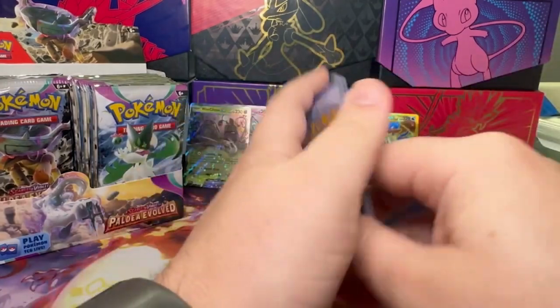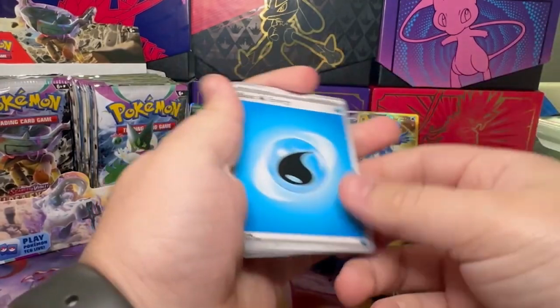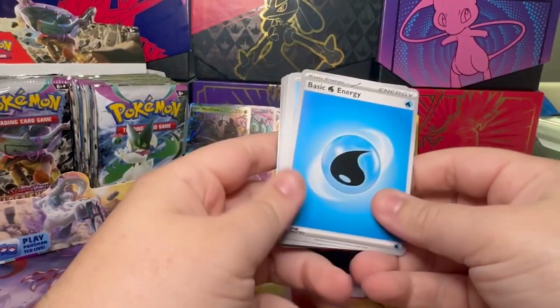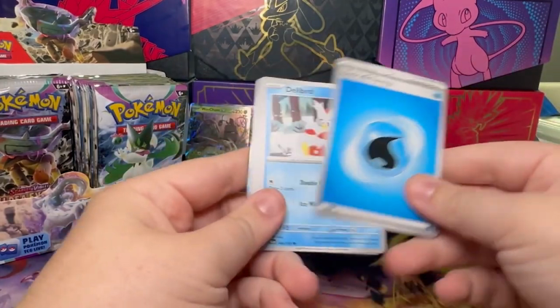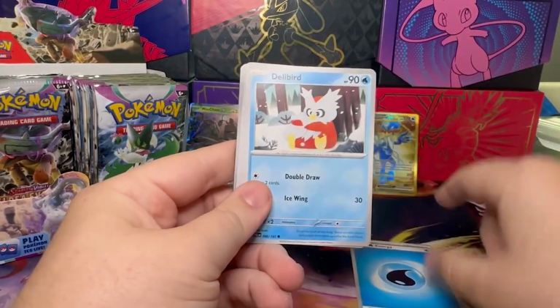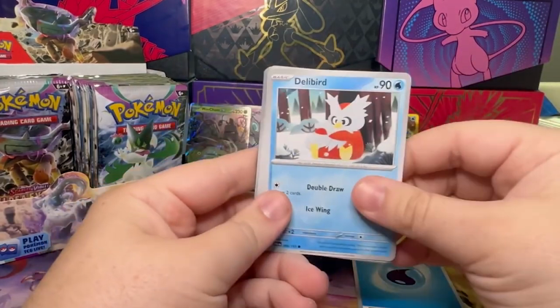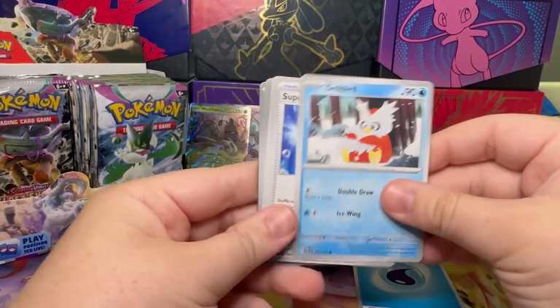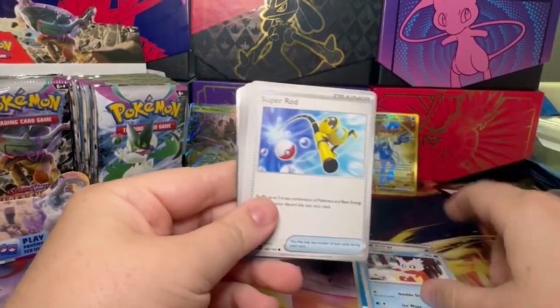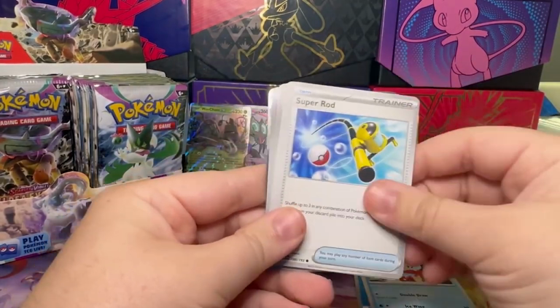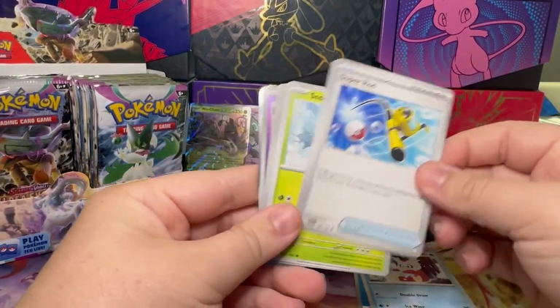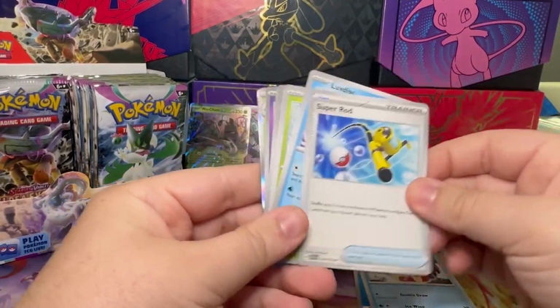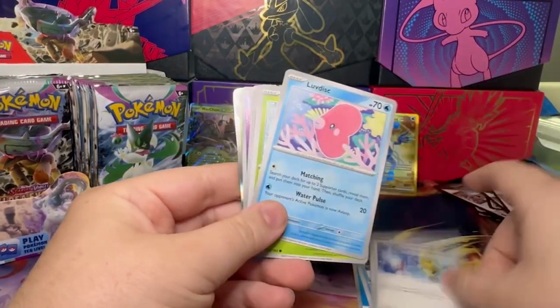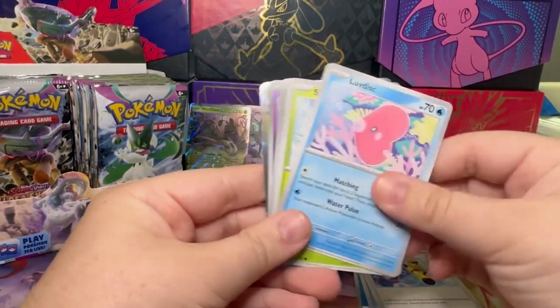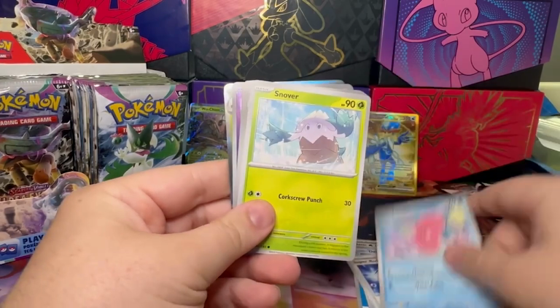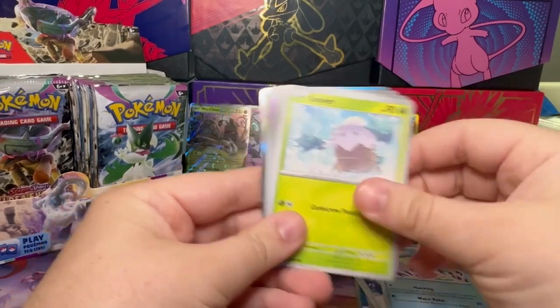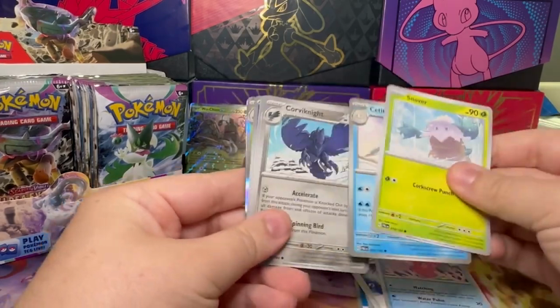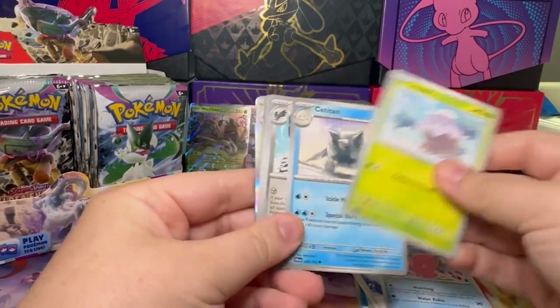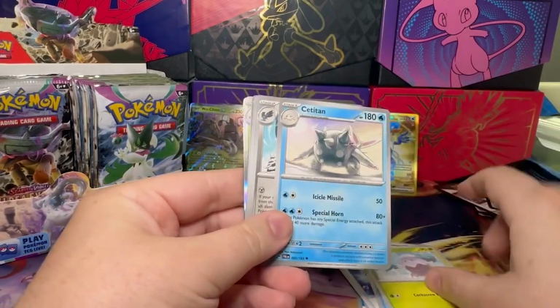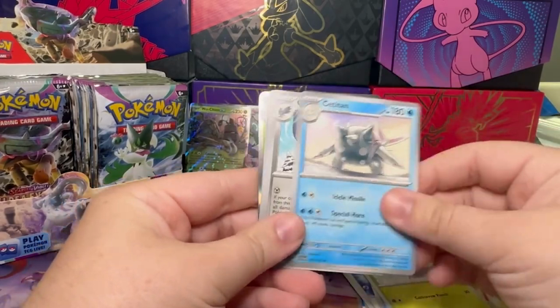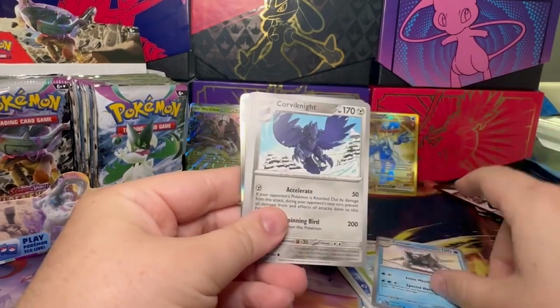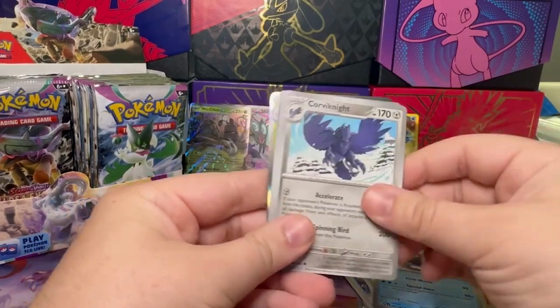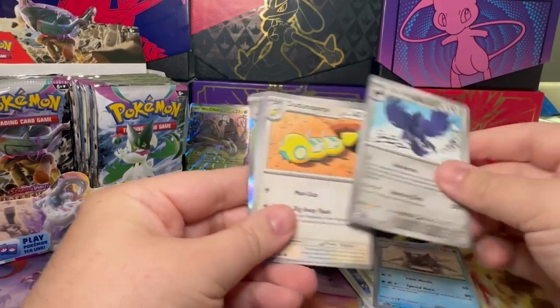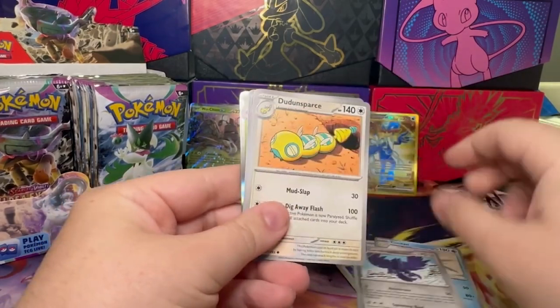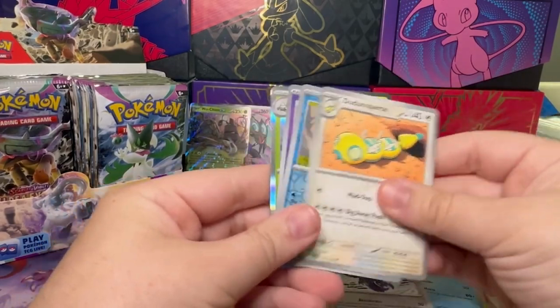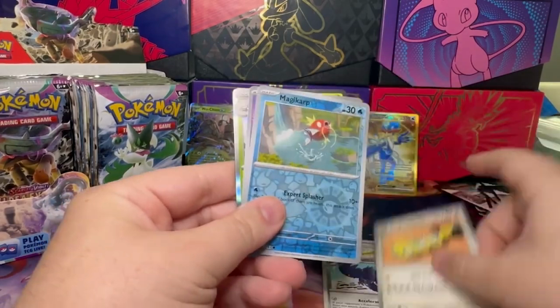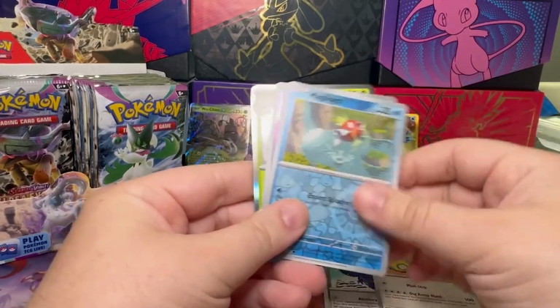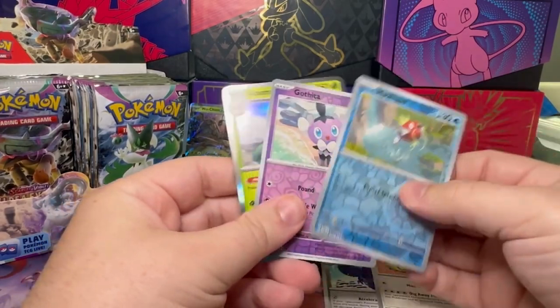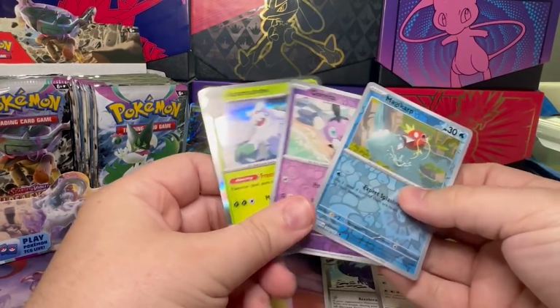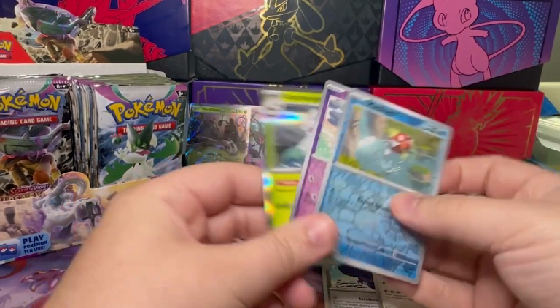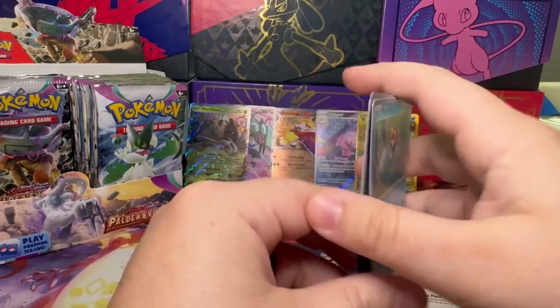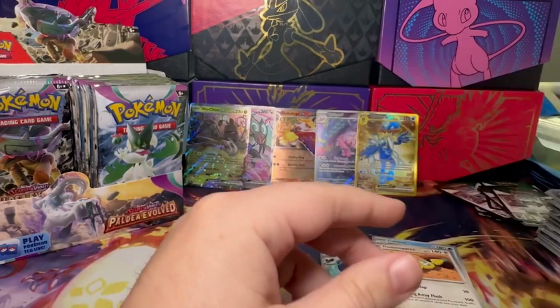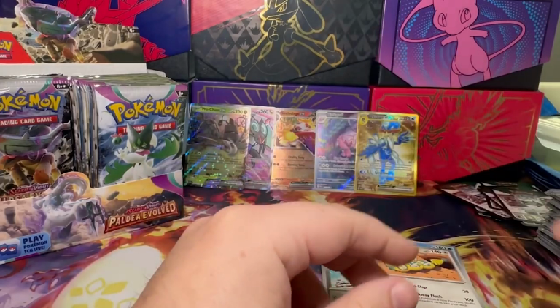All right, so we have Water, Super Rod, Luvdisc, Snover, Cryogonal, Corviknight, Dondozo, Magikarp, Gothita, and Abomasnow. No hits there.